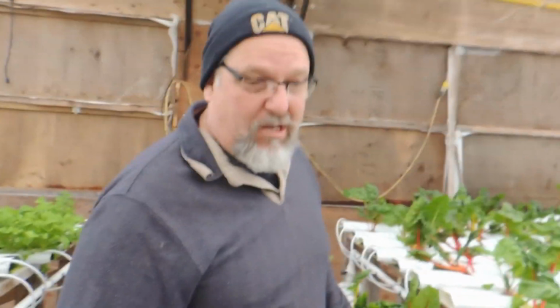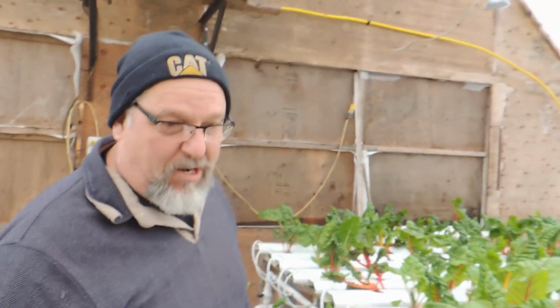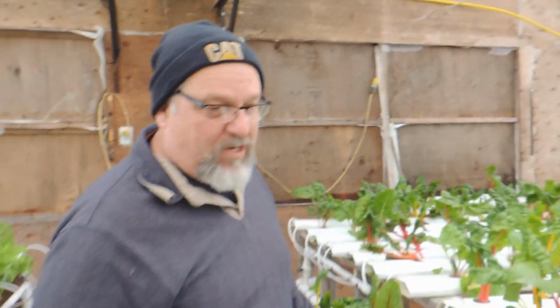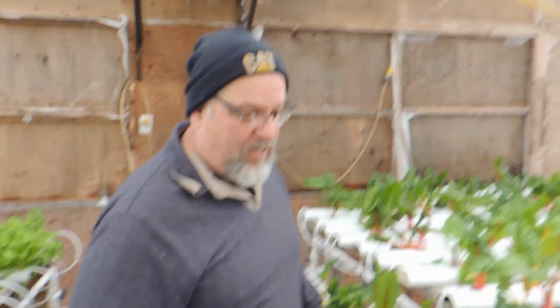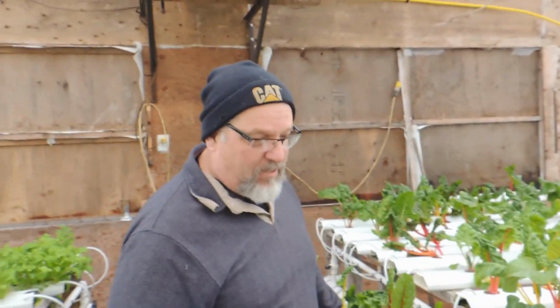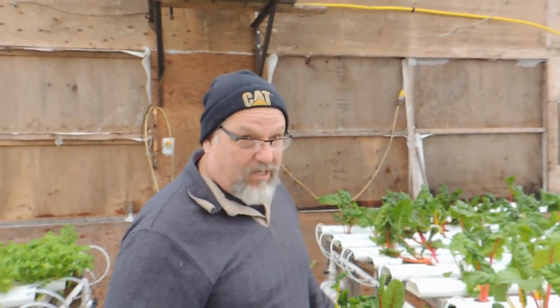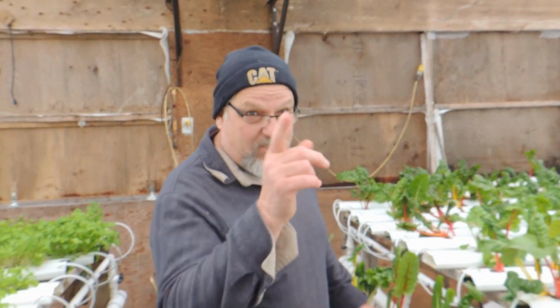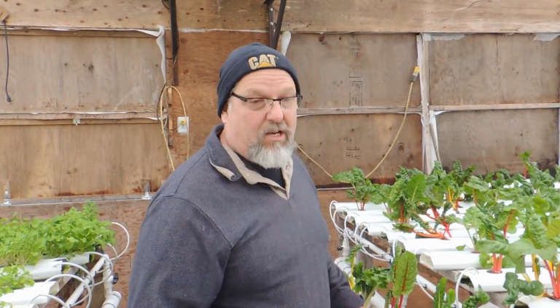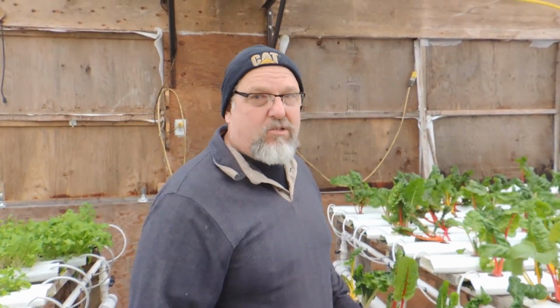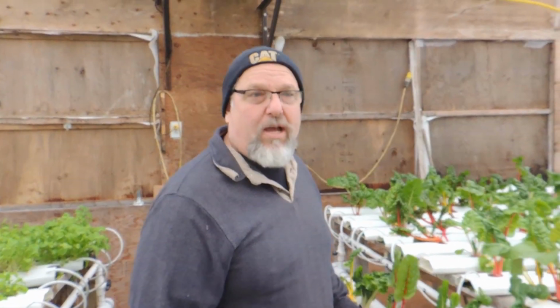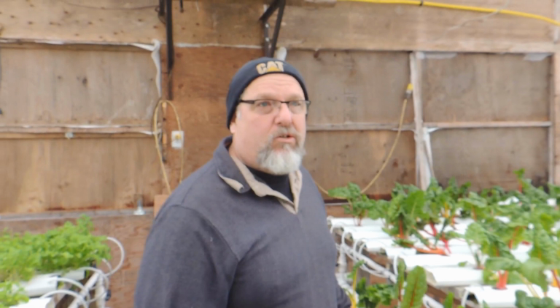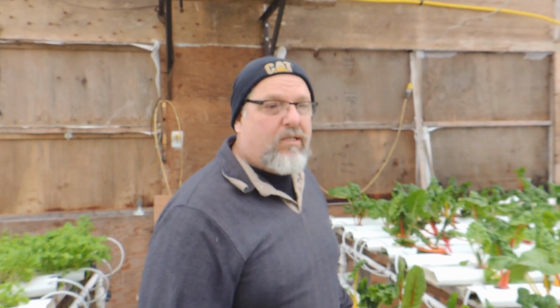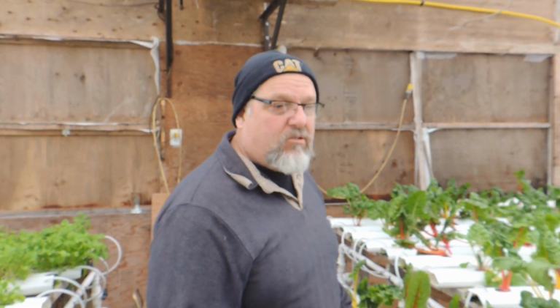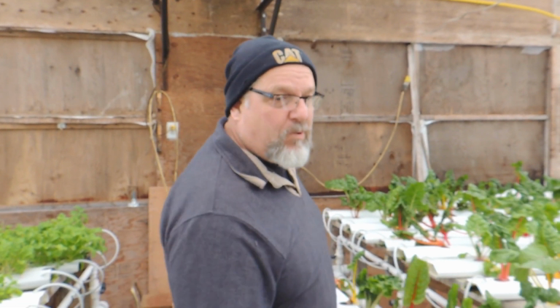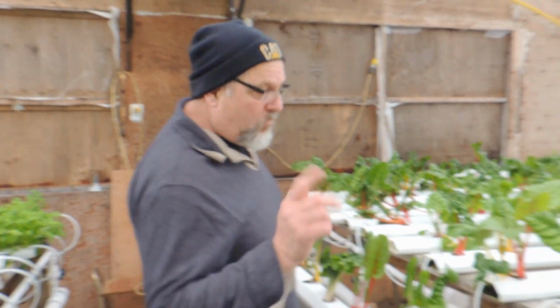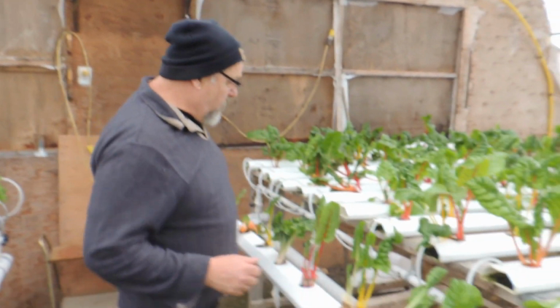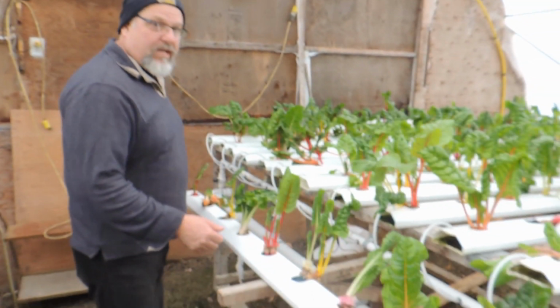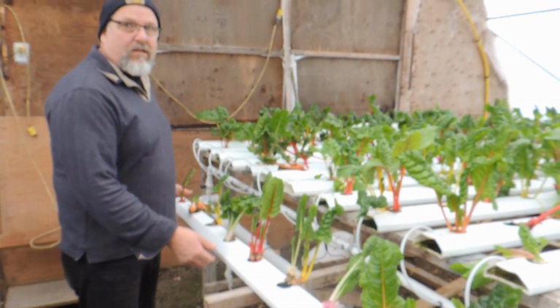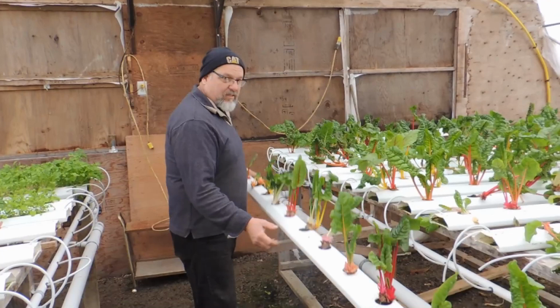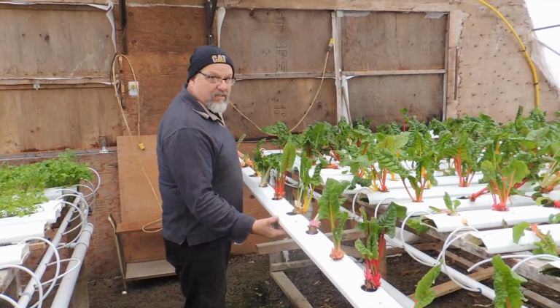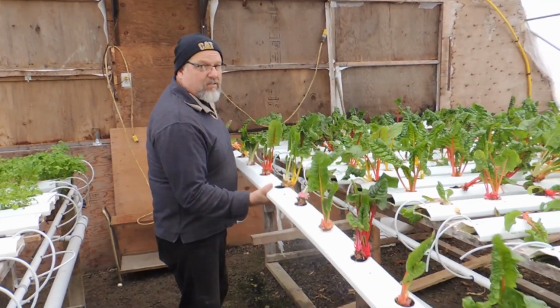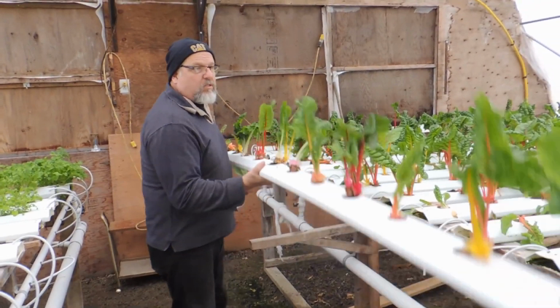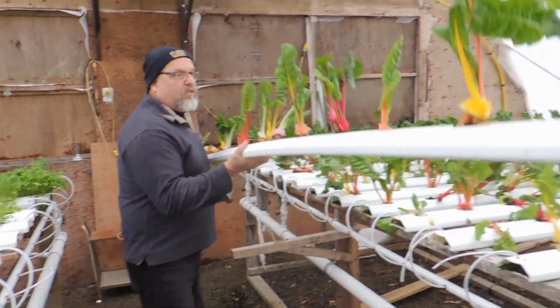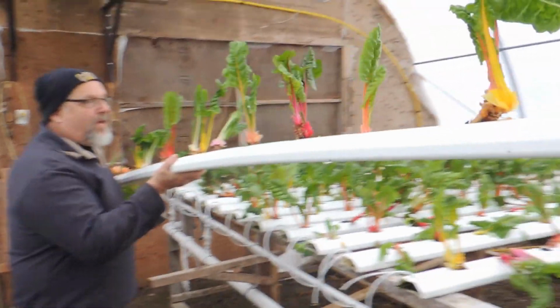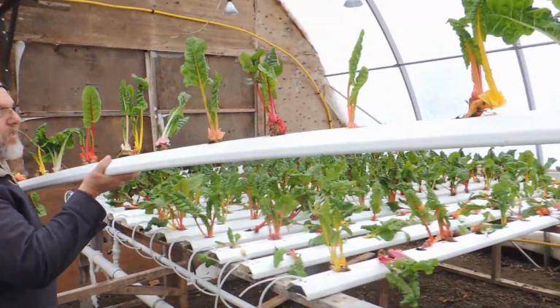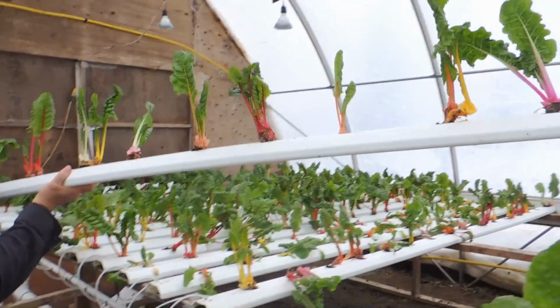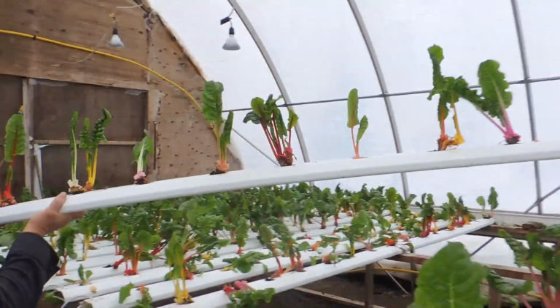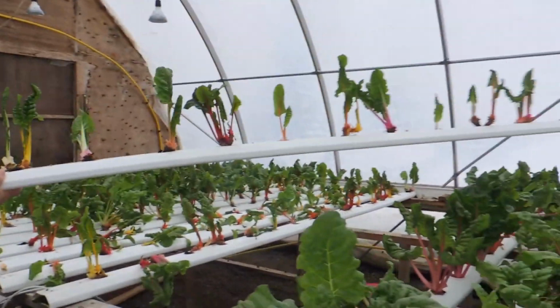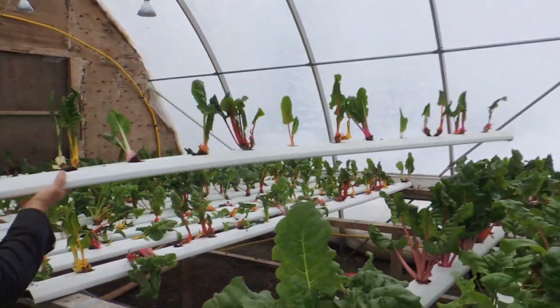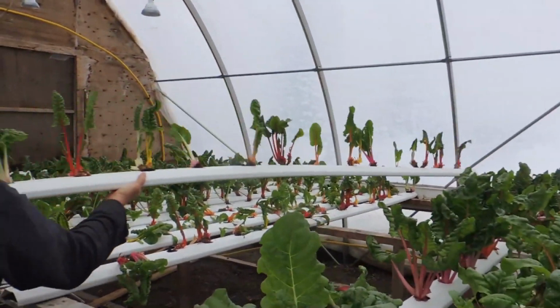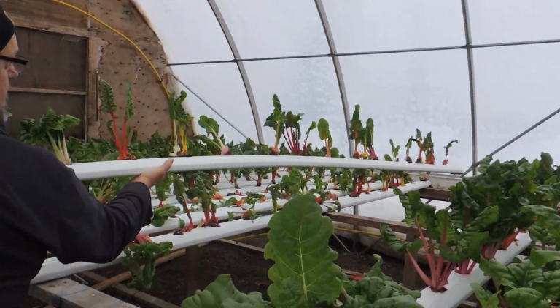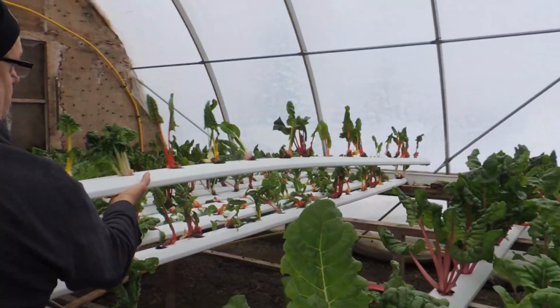It's been a while since we've done an update, so we thought we better give you one on the lettuce under the lights - the trial we're doing. Let's head up to the front and see how easy that is.